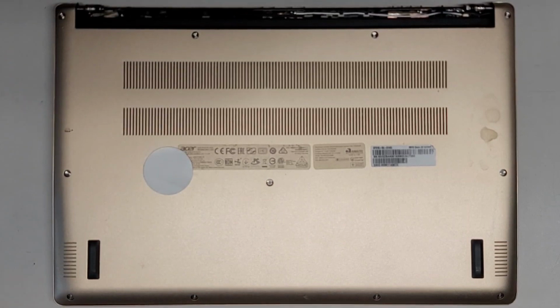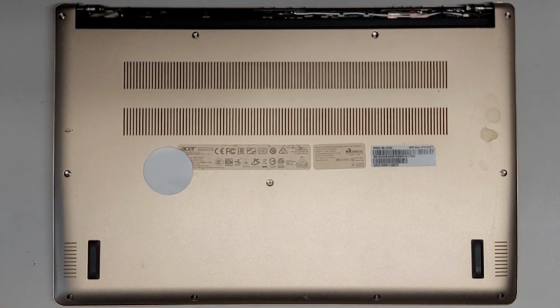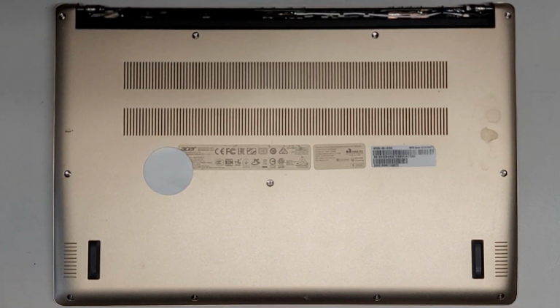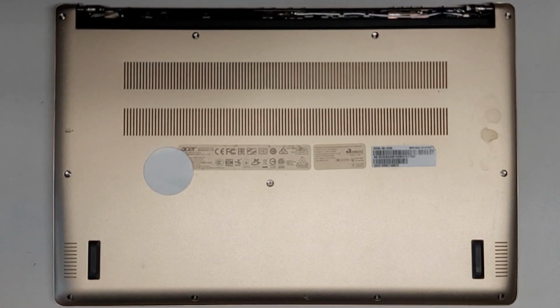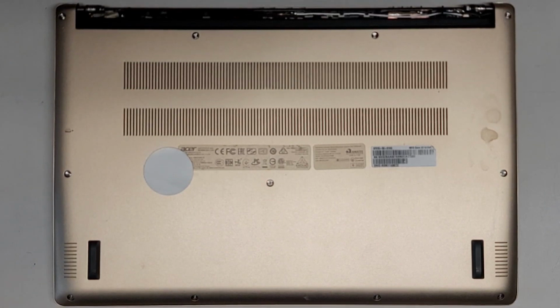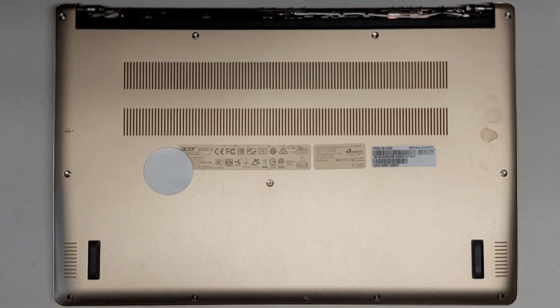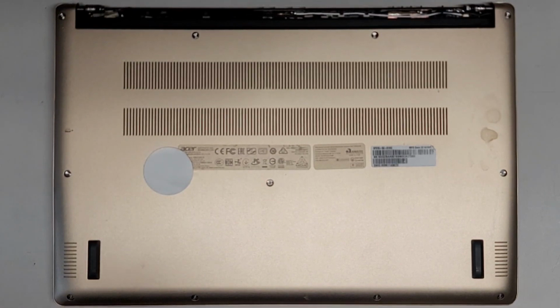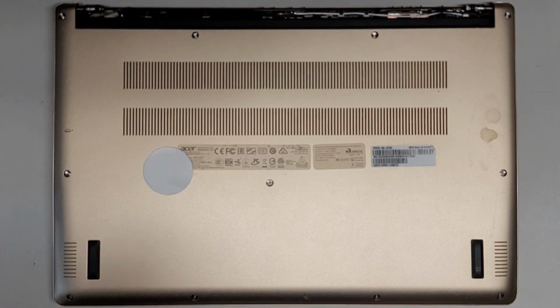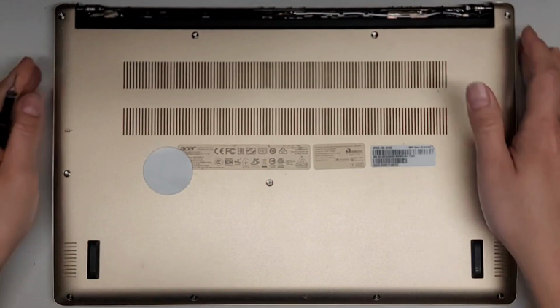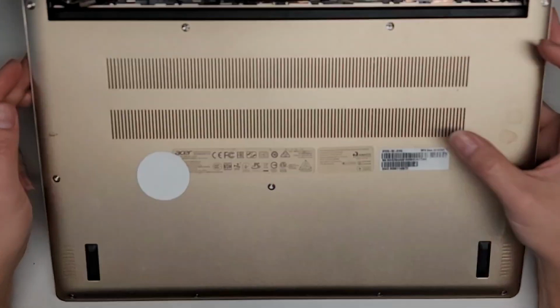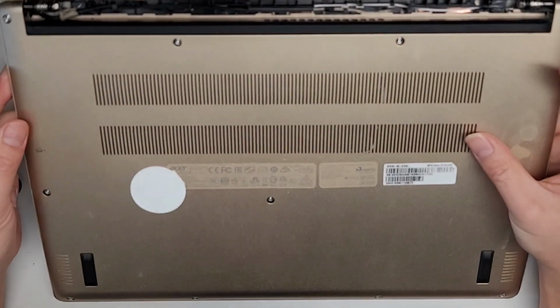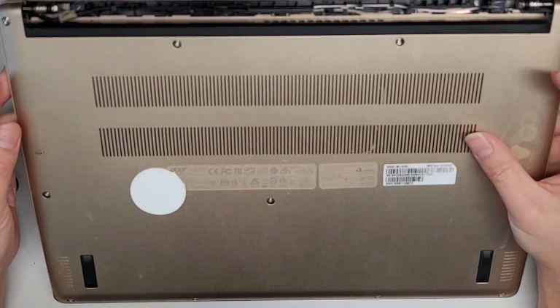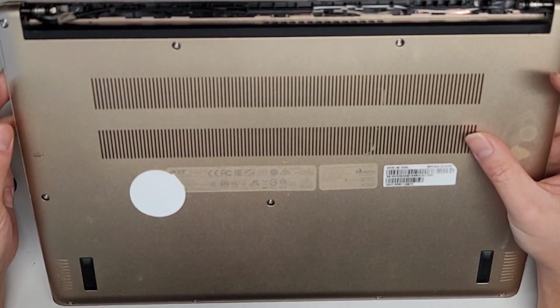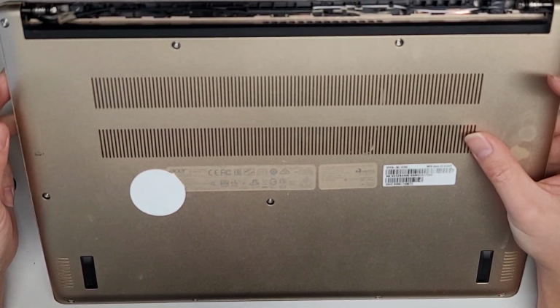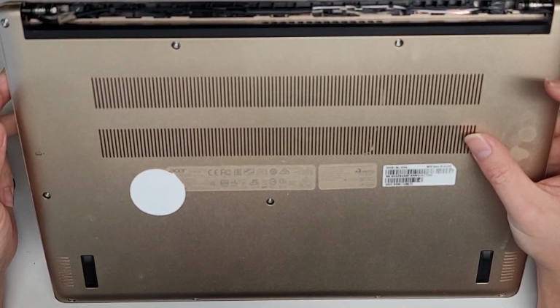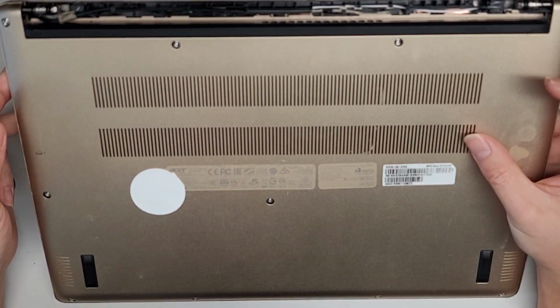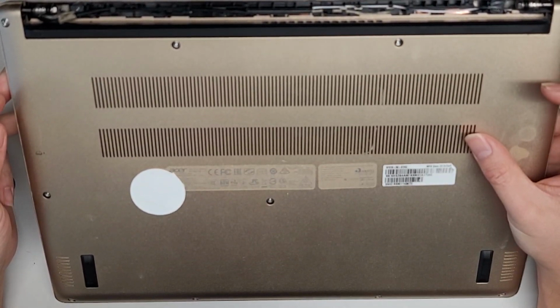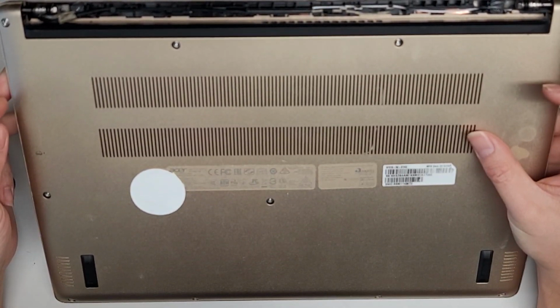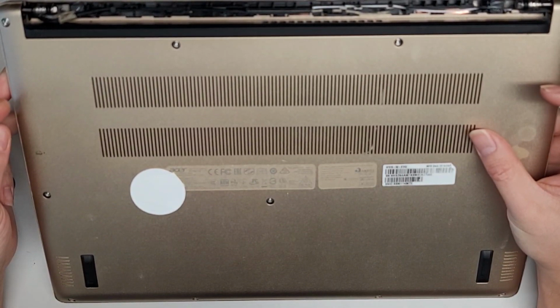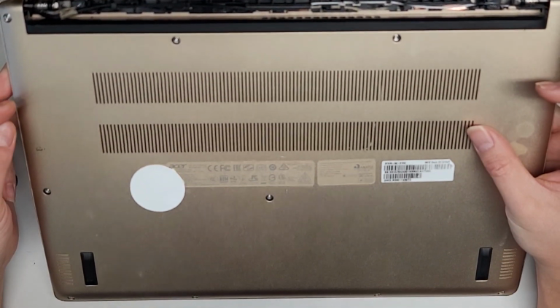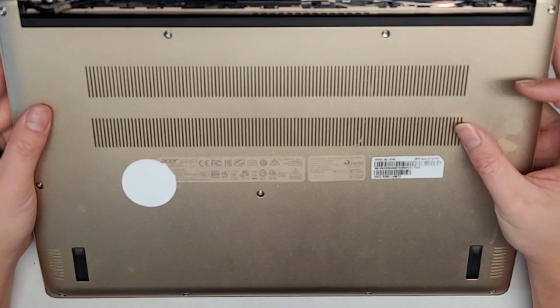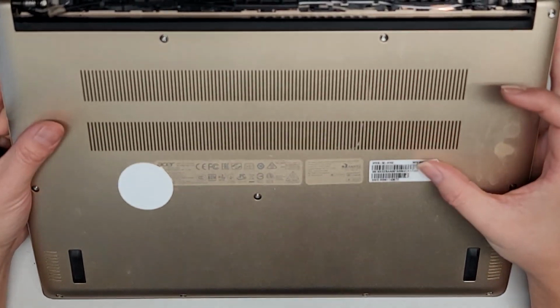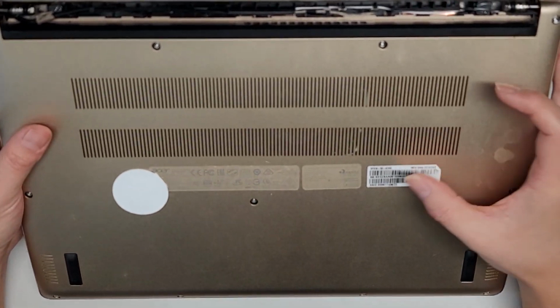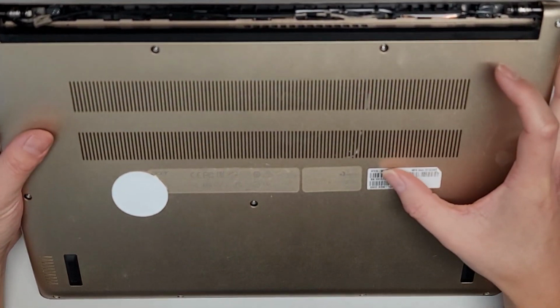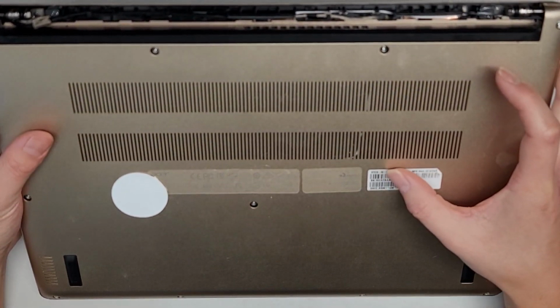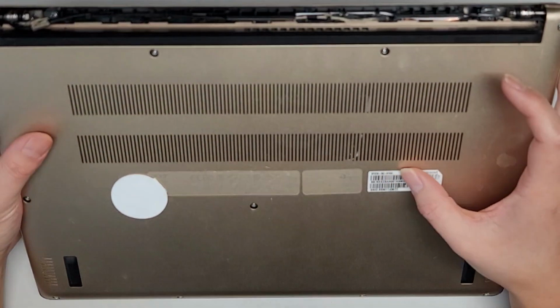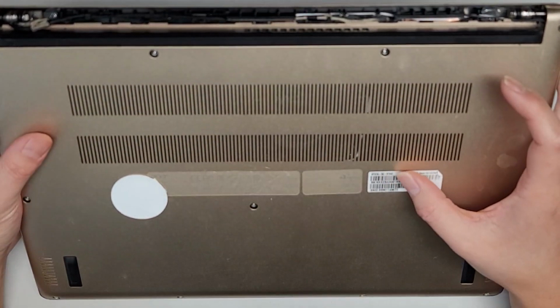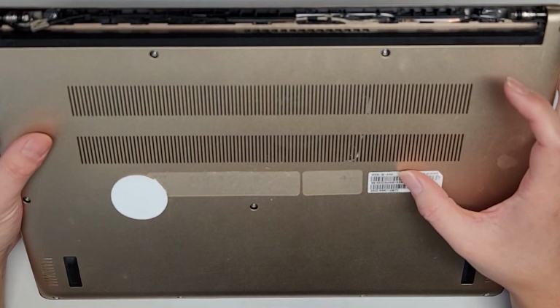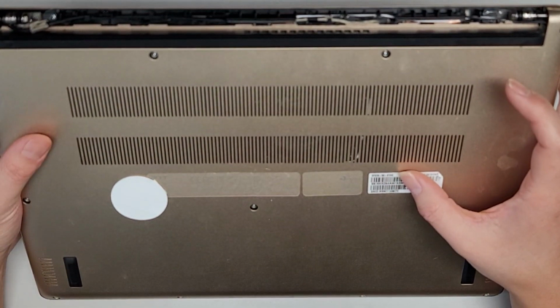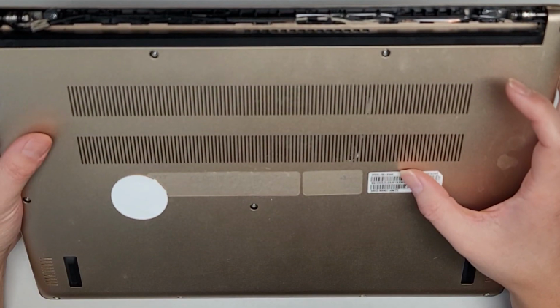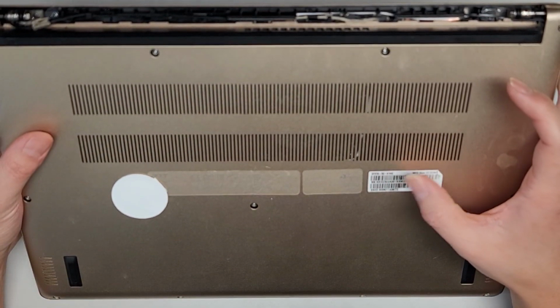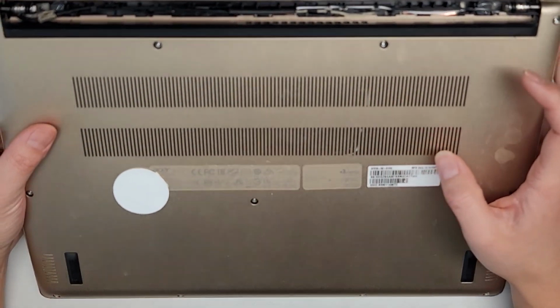This is going to be a quick look inside this Acer Swift SF315-52 series. The exact model is SF315-52-81HD.